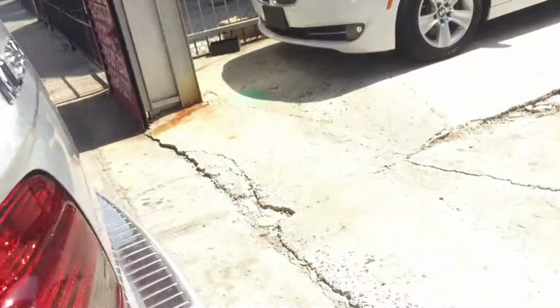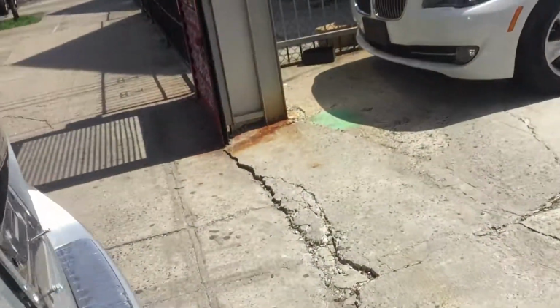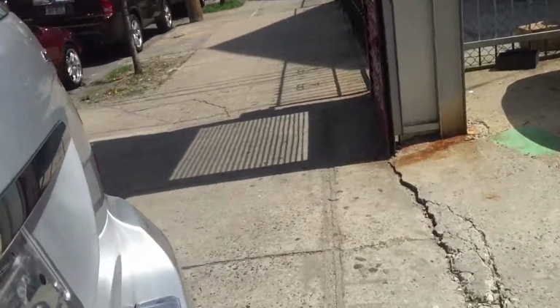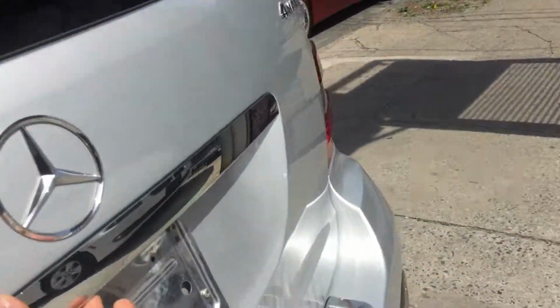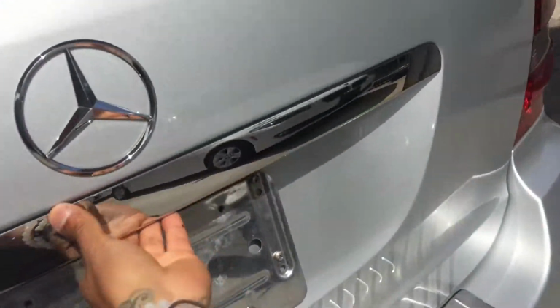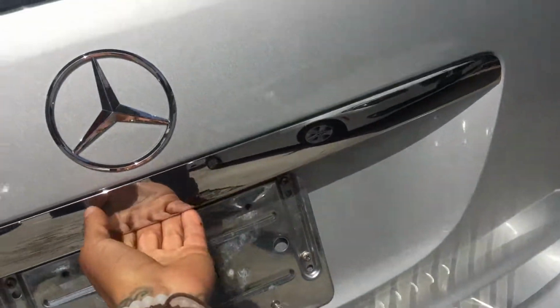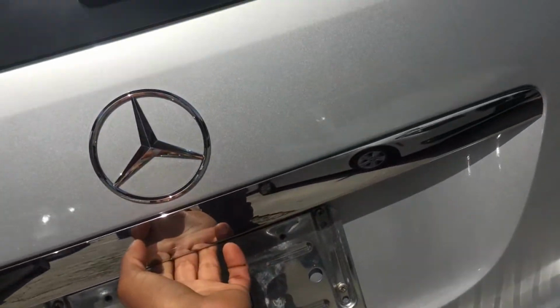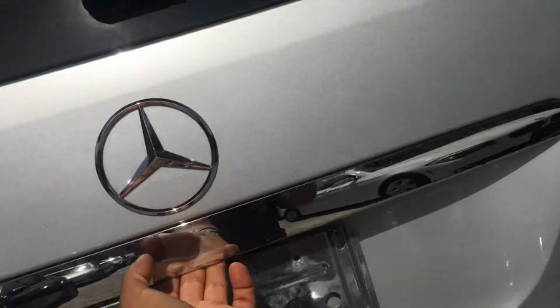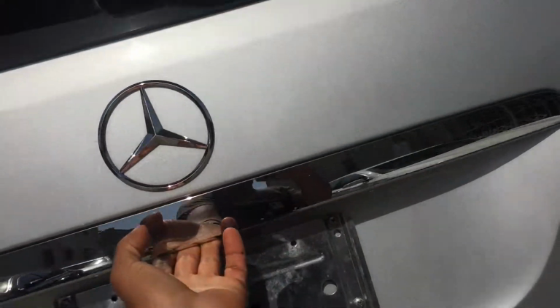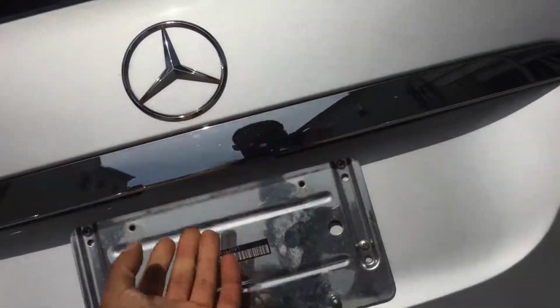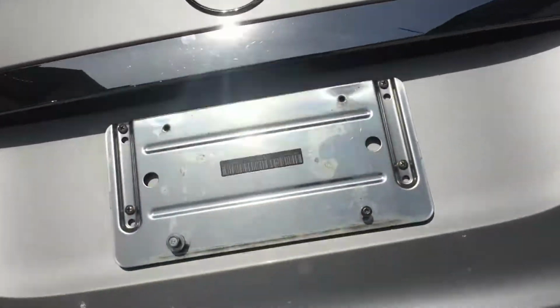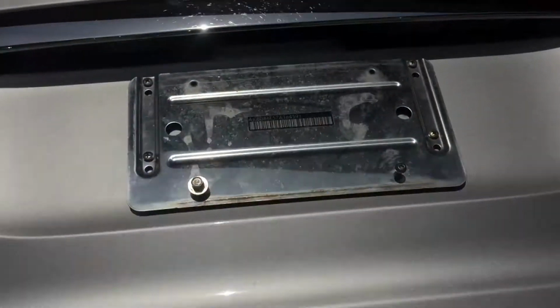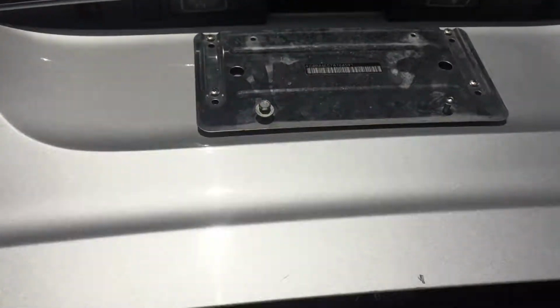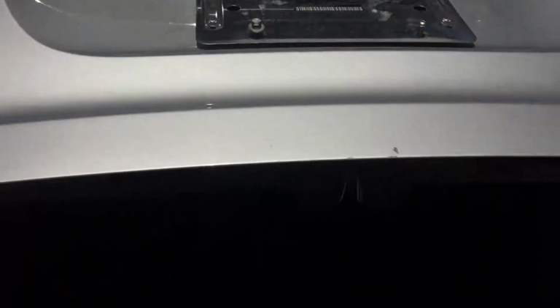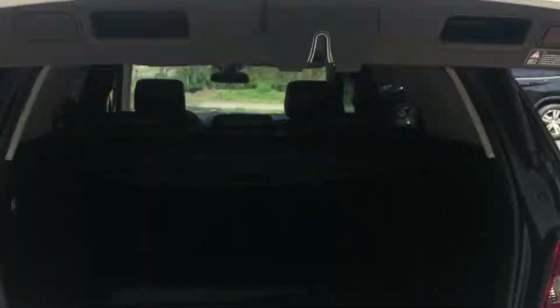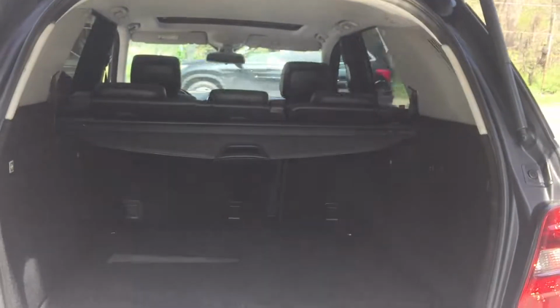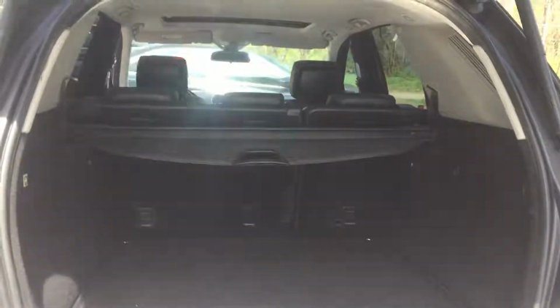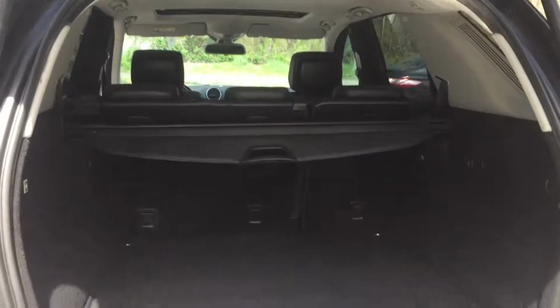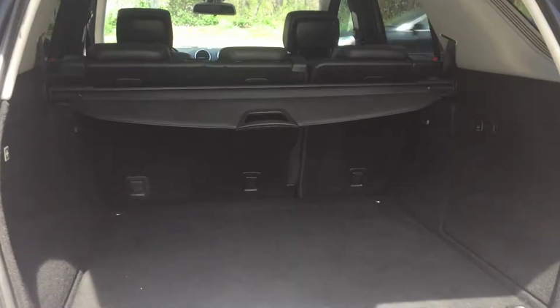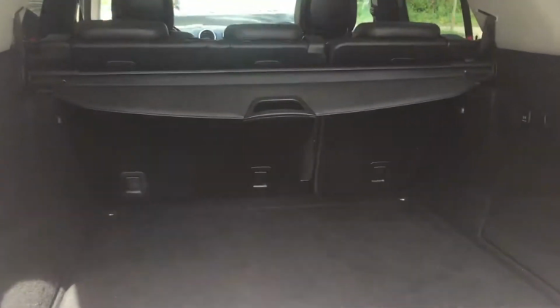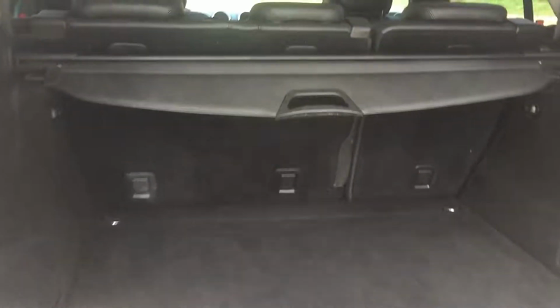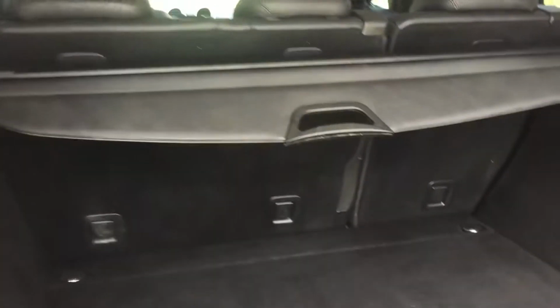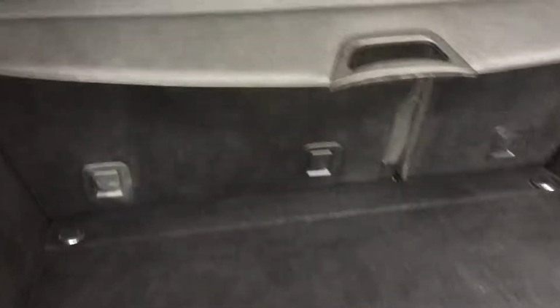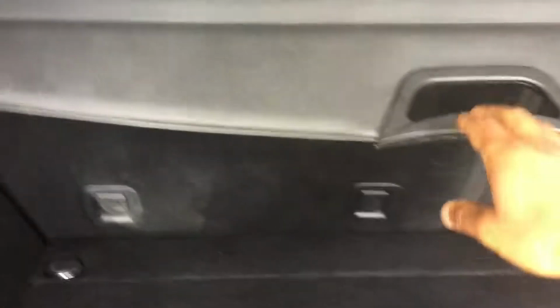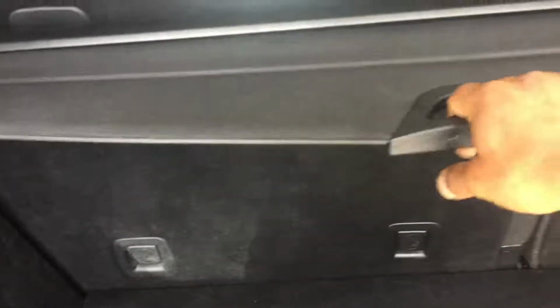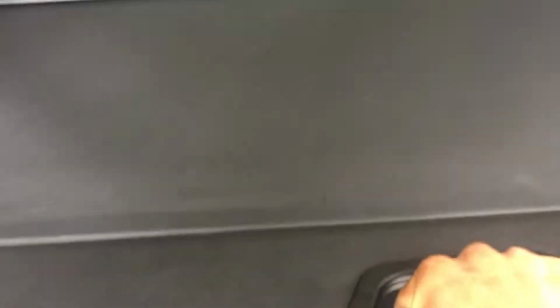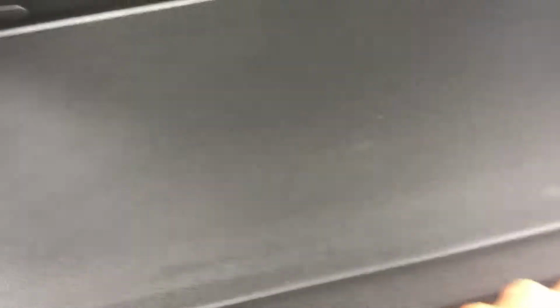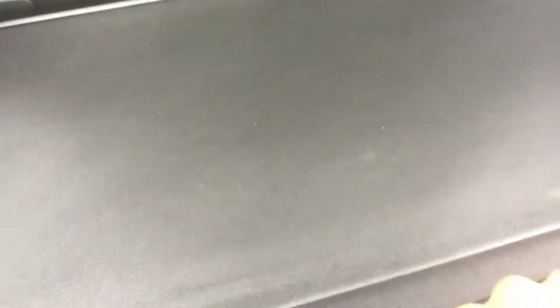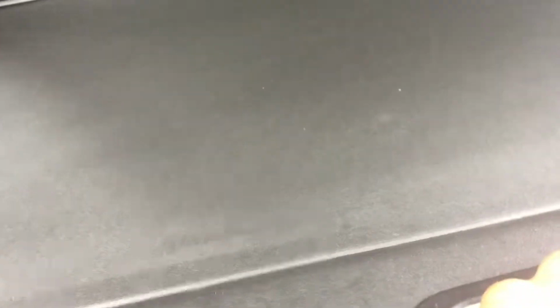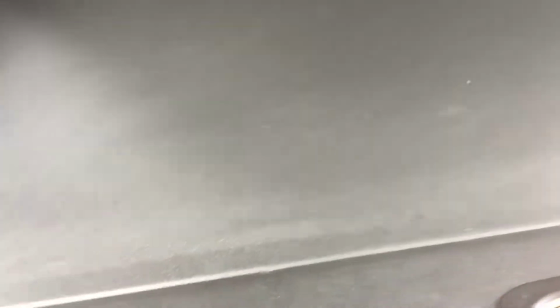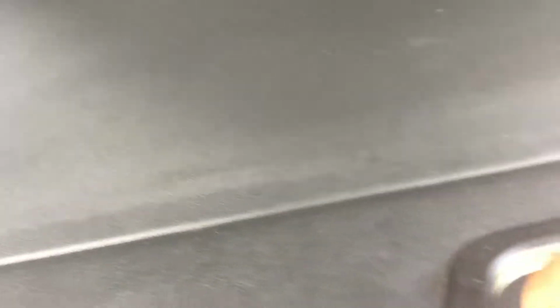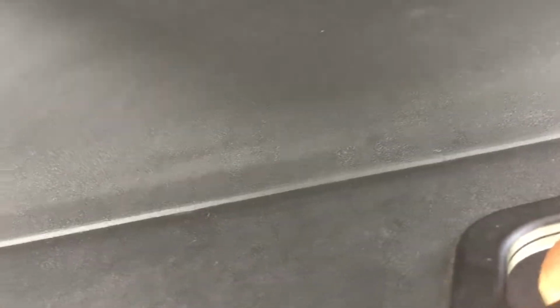It has an automatic trunk lid — she opens right up. A lot of nice space back here. You've also got a cover for whatever you put back here.